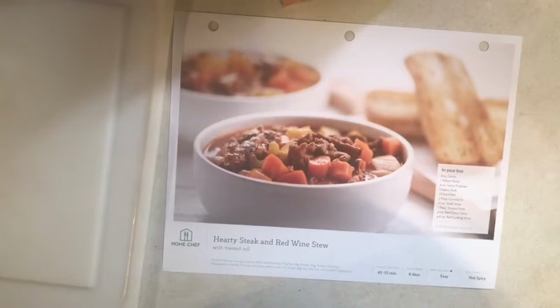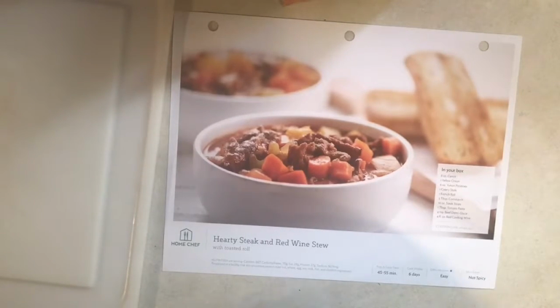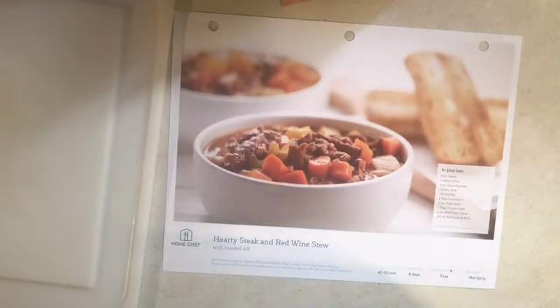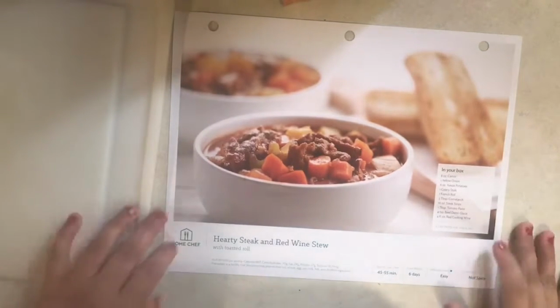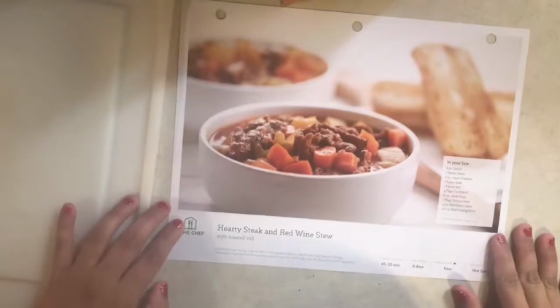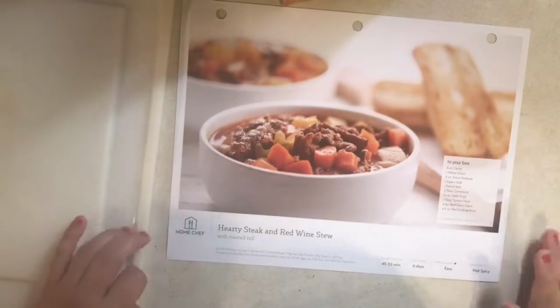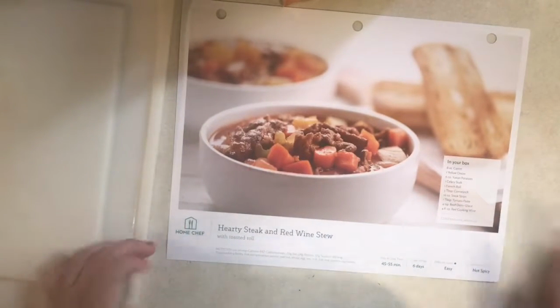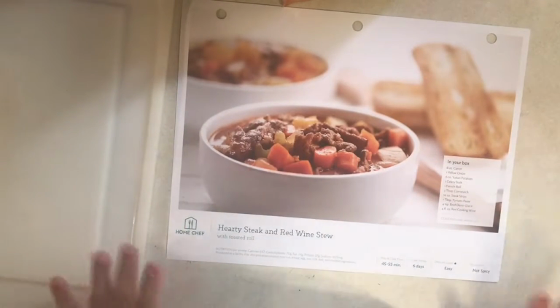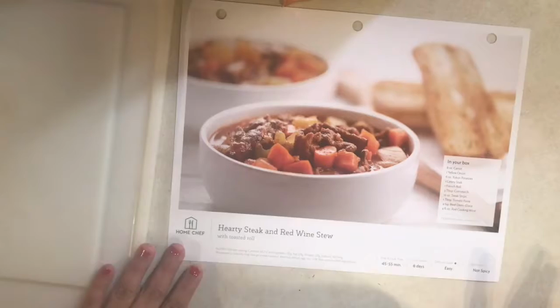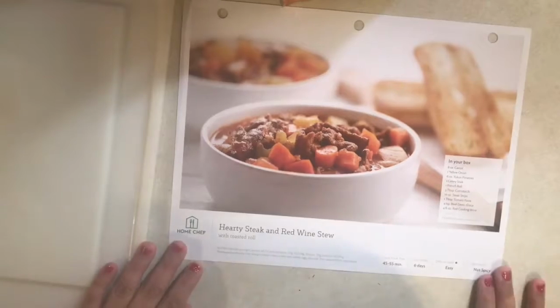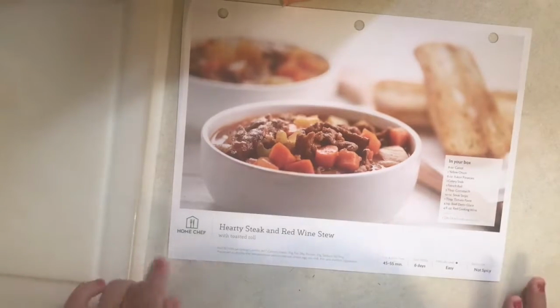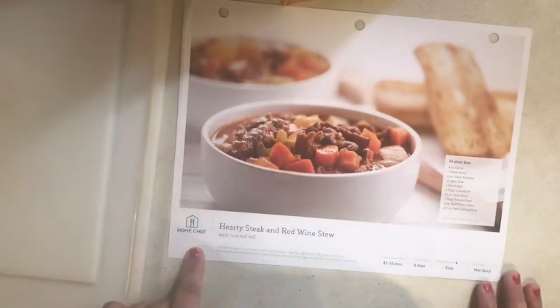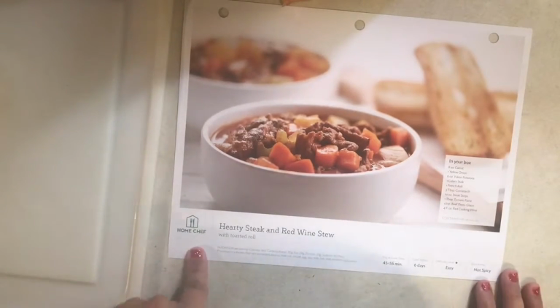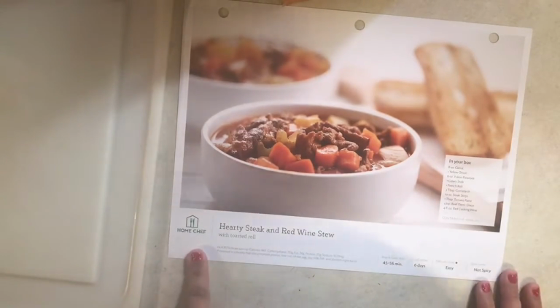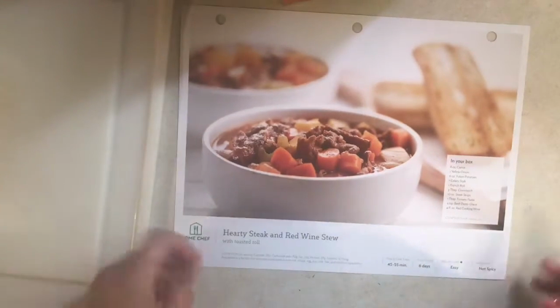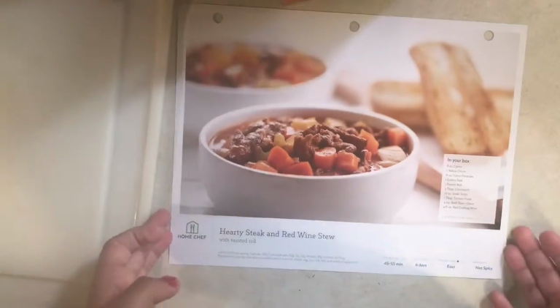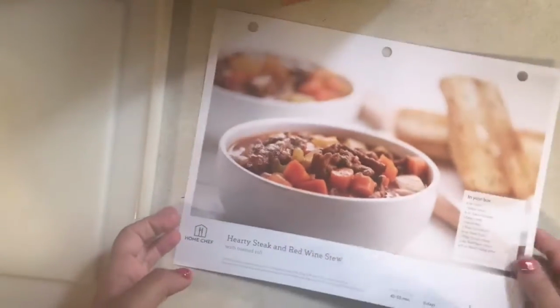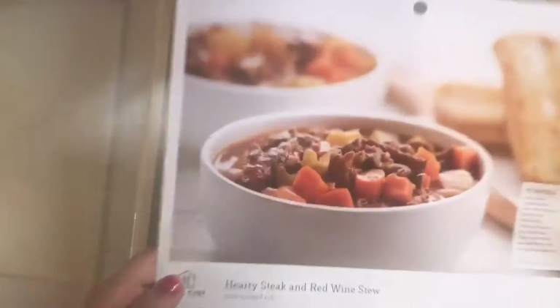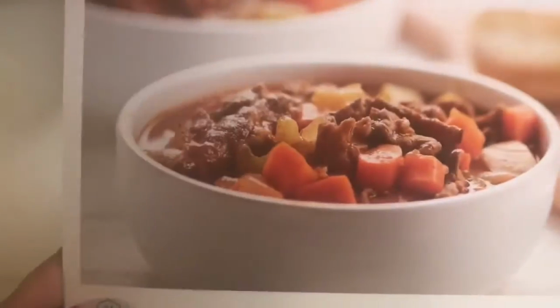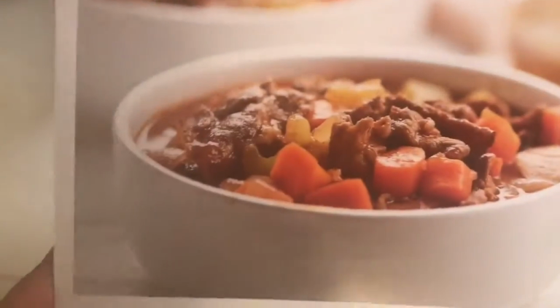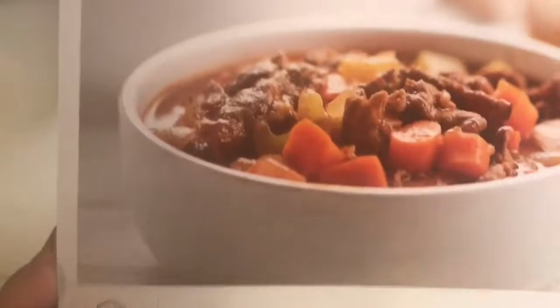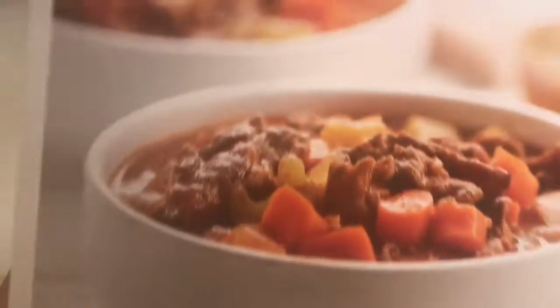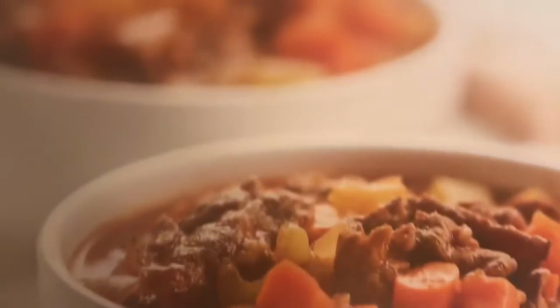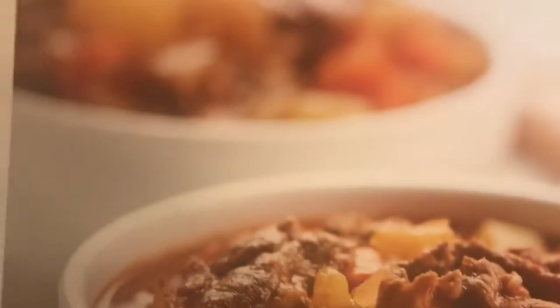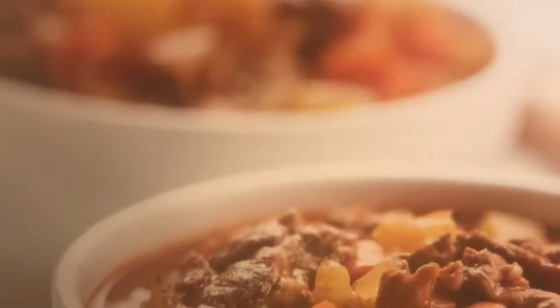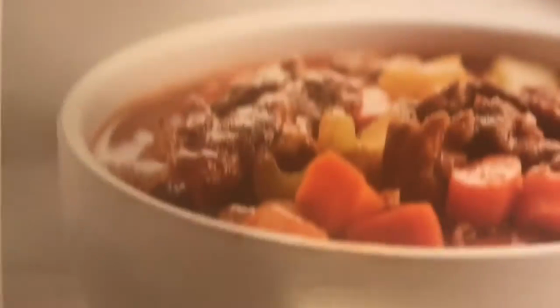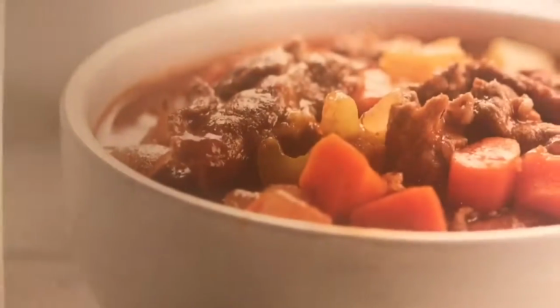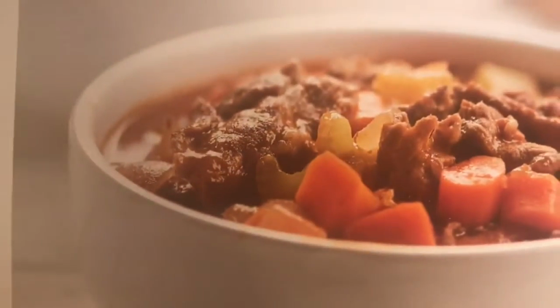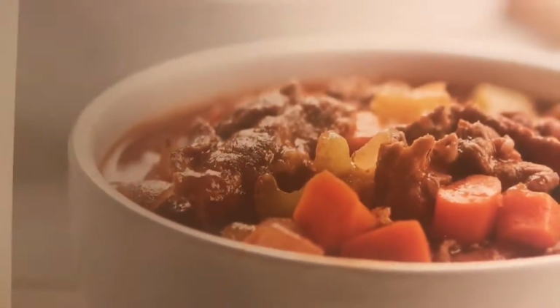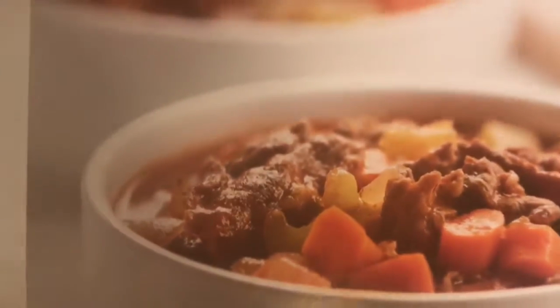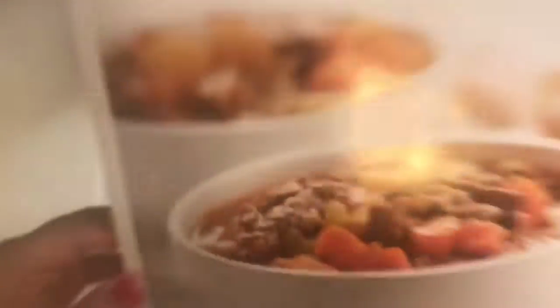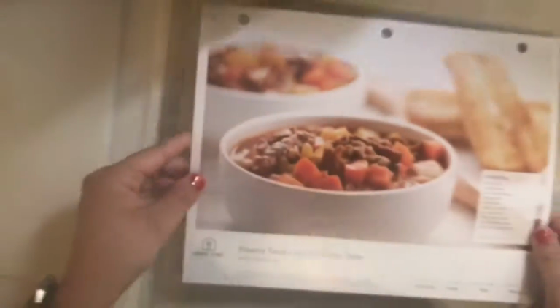Hi everyone, it's Claire. I am here with another cook with me video. This time it's going to be from Home Chef and I will be making the hearty steak and red wine stew. Look how good that looks you guys. I am pretty pumped to try this.